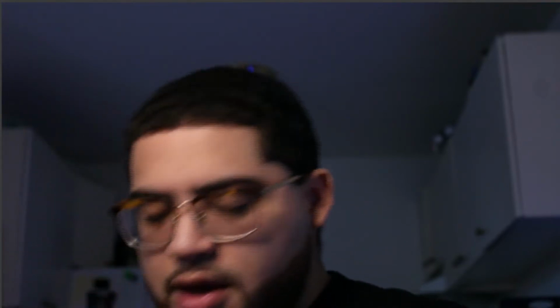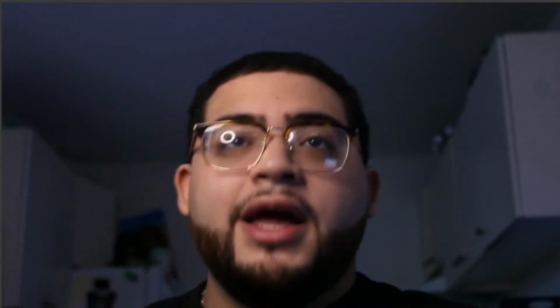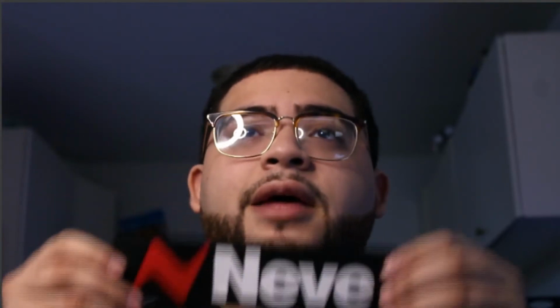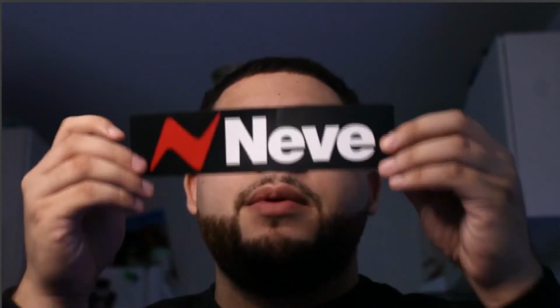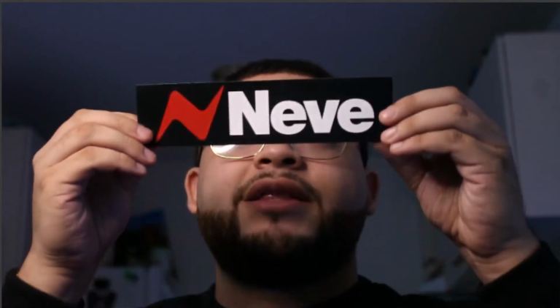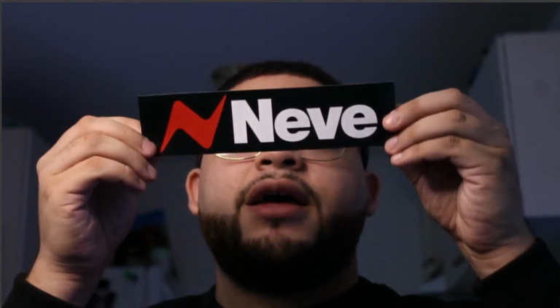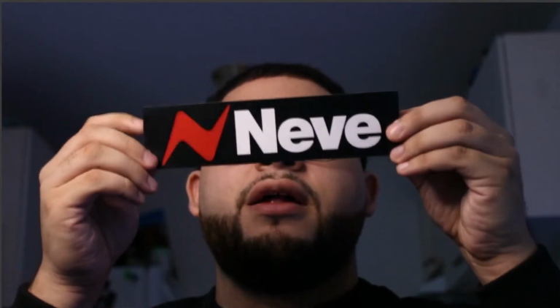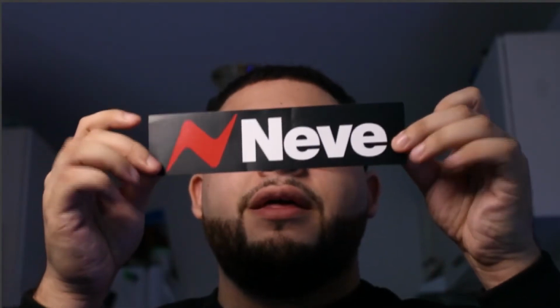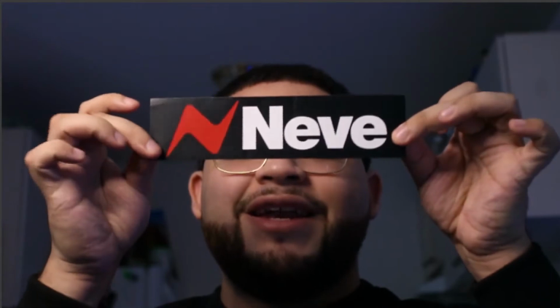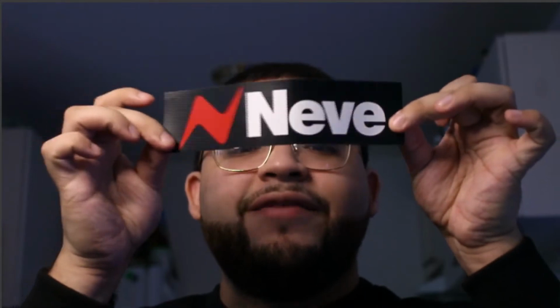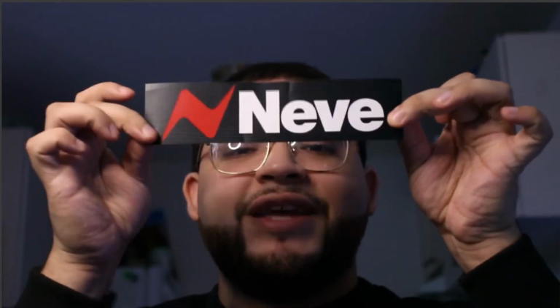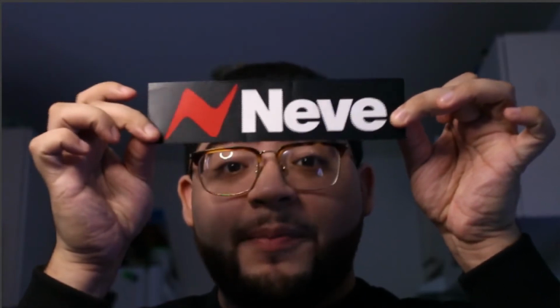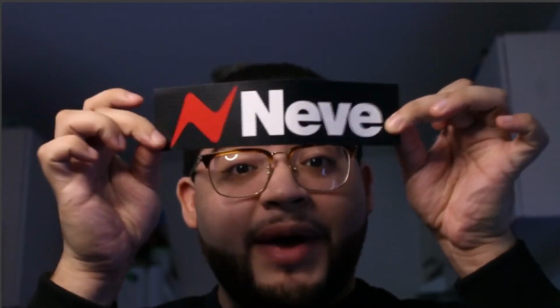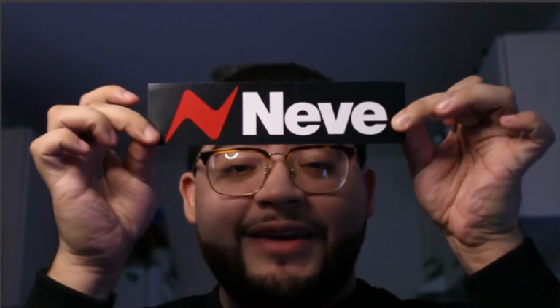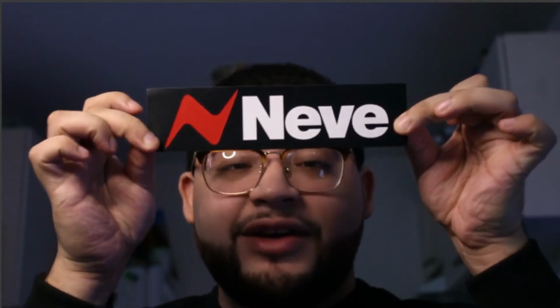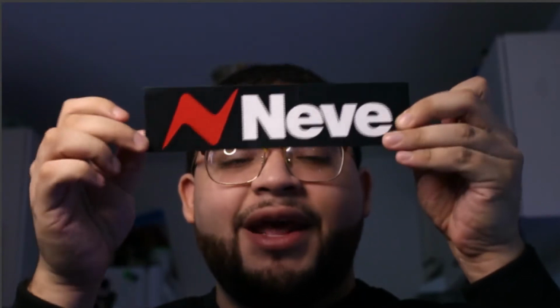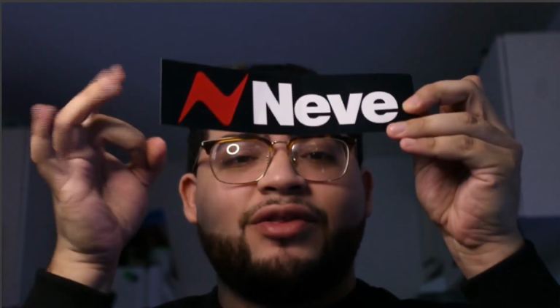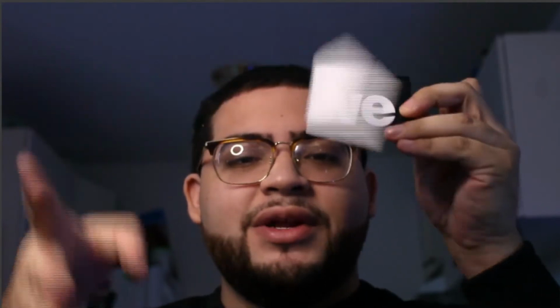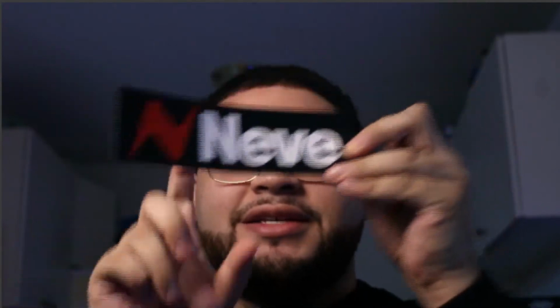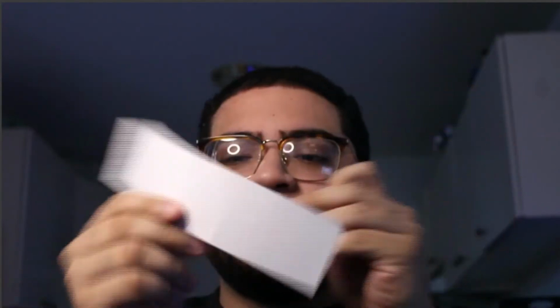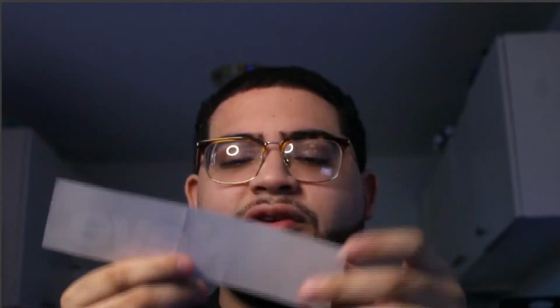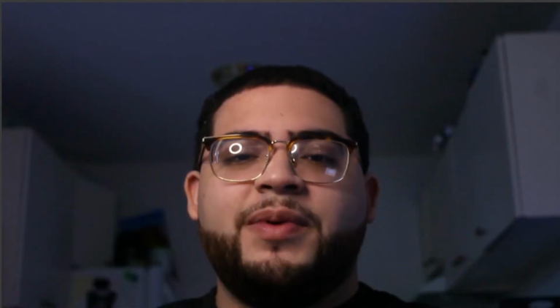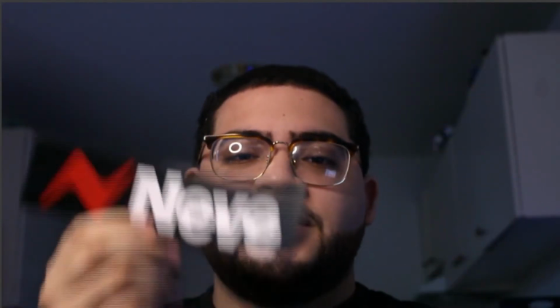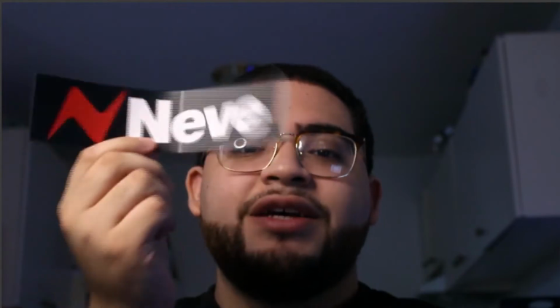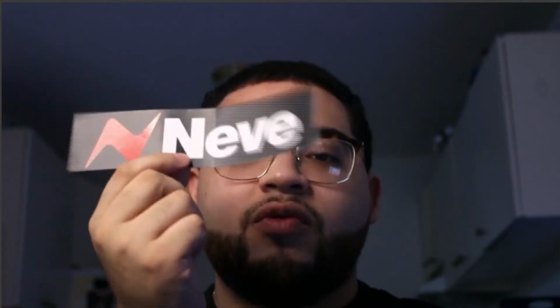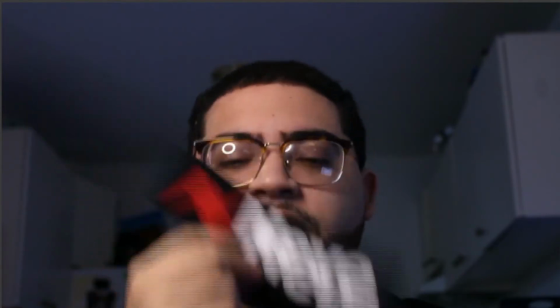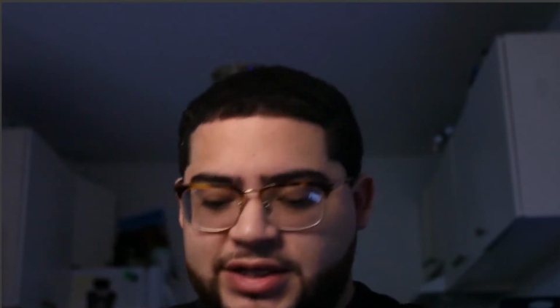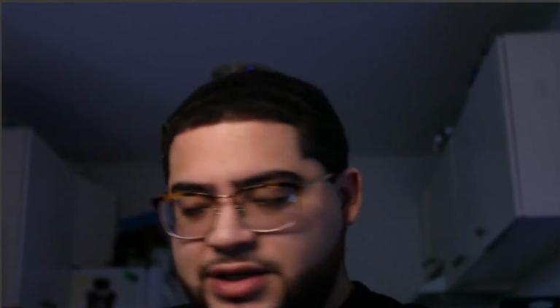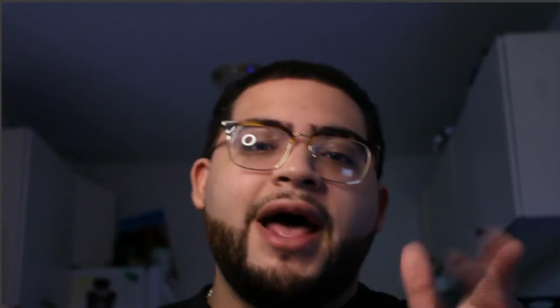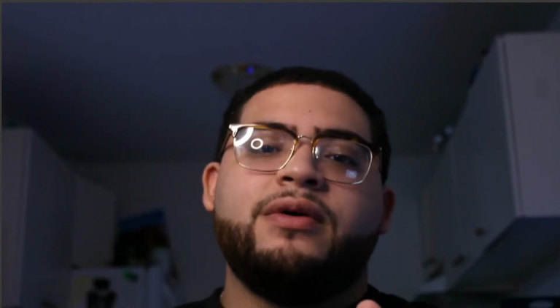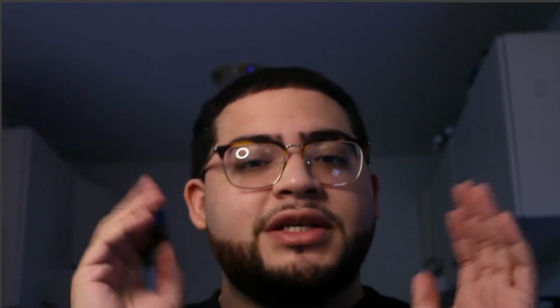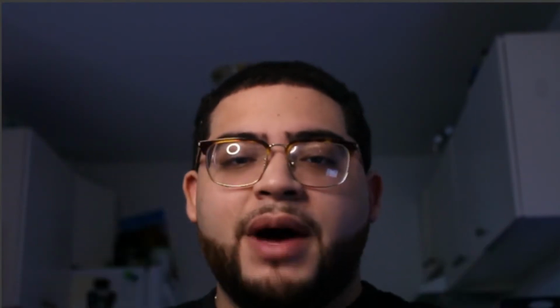And you got that Neve sticker! I need that sticker, man — they had to throw in one of these. Yes sir, I'm gonna be putting this somewhere real nice. Now let's get to the module.